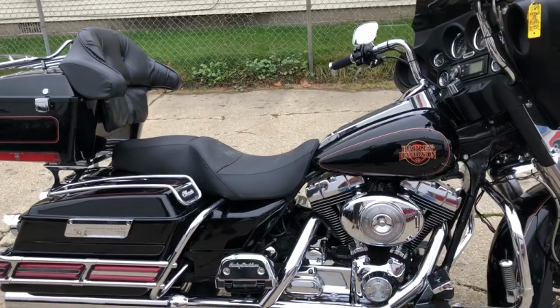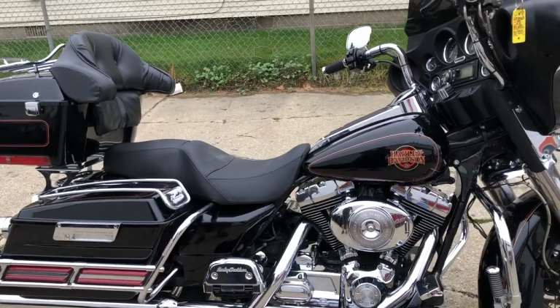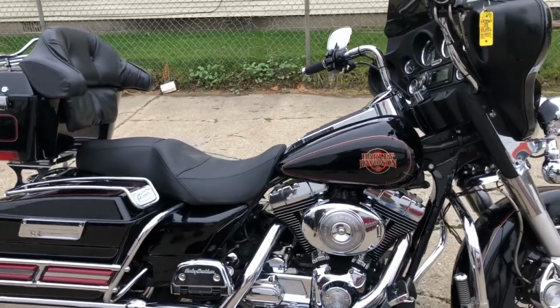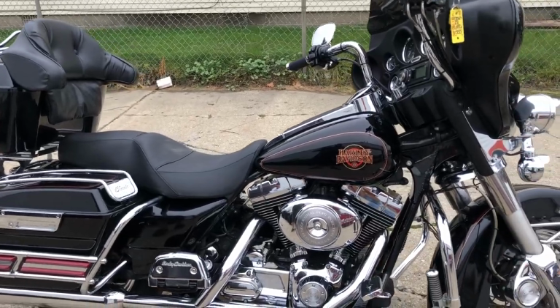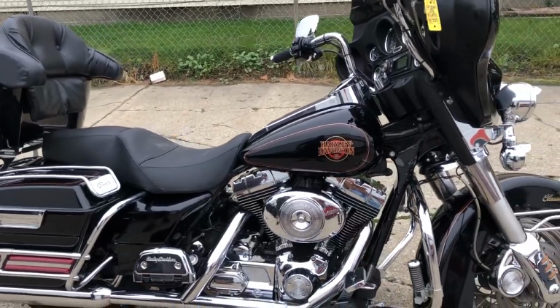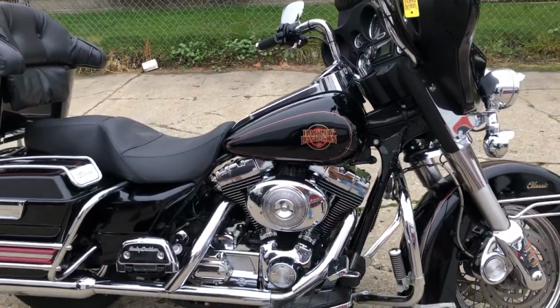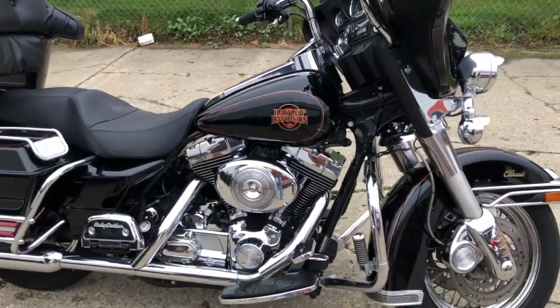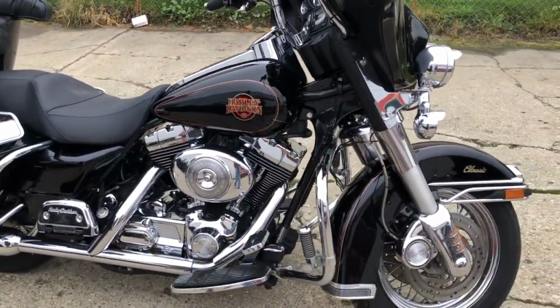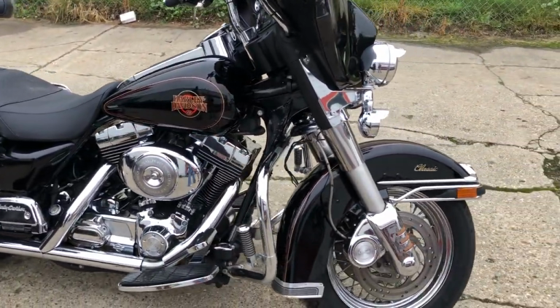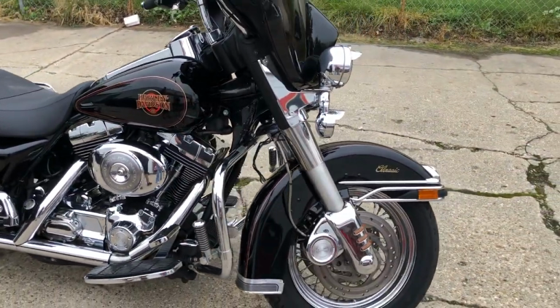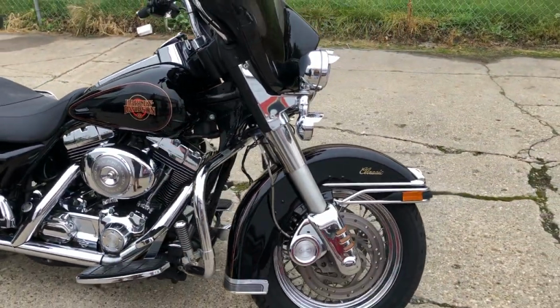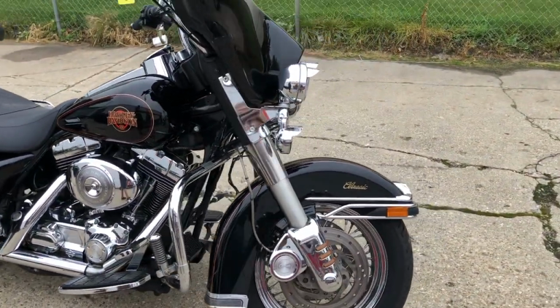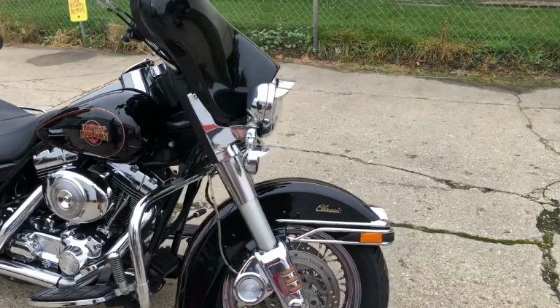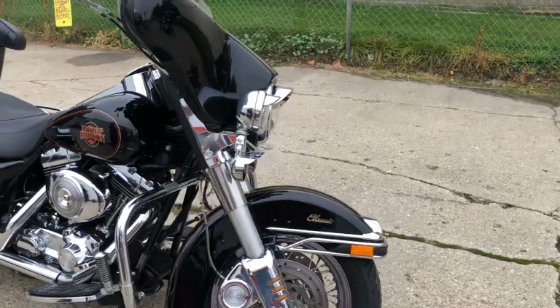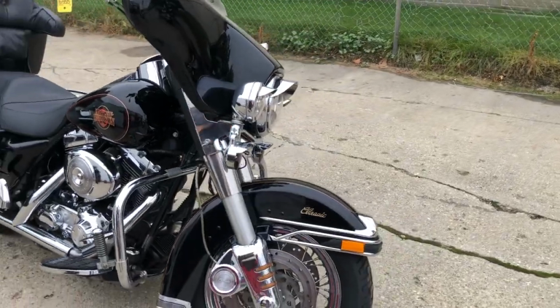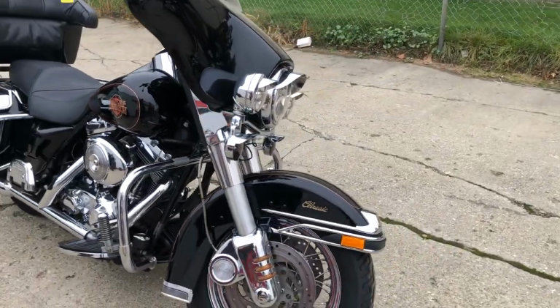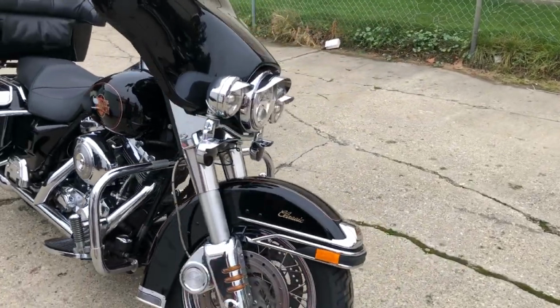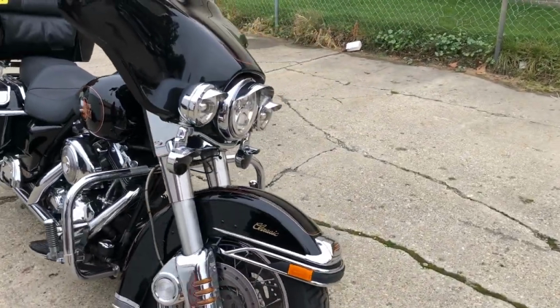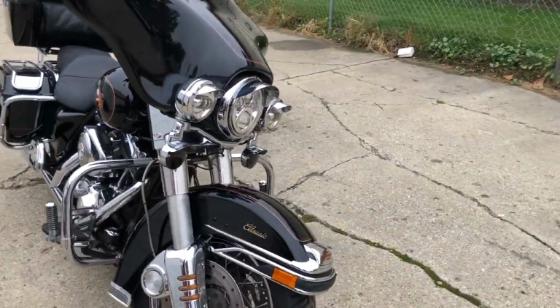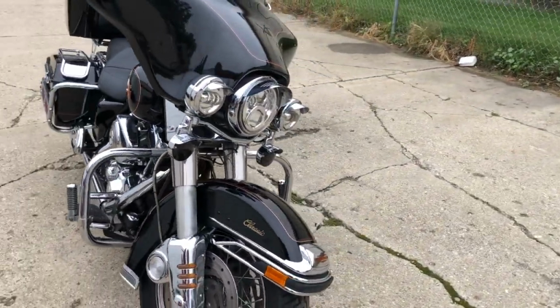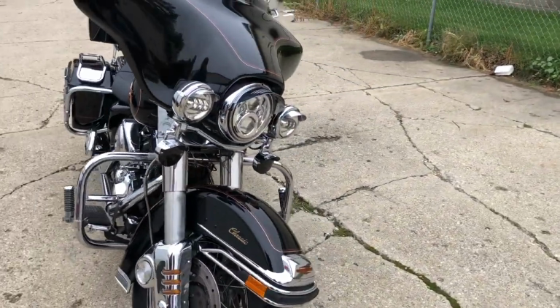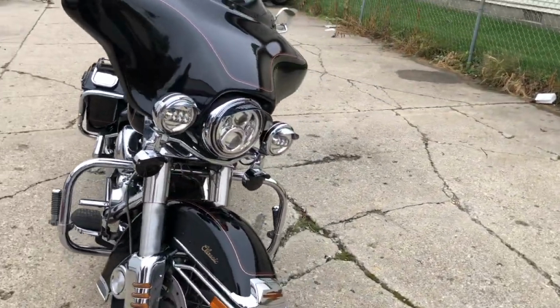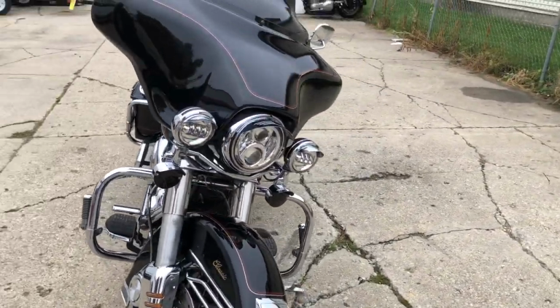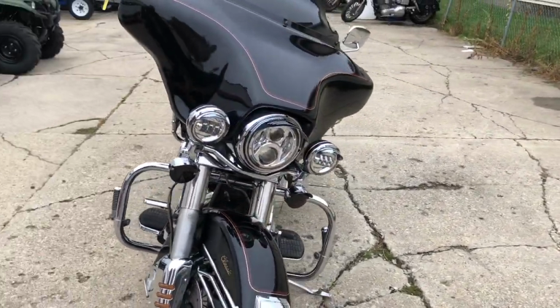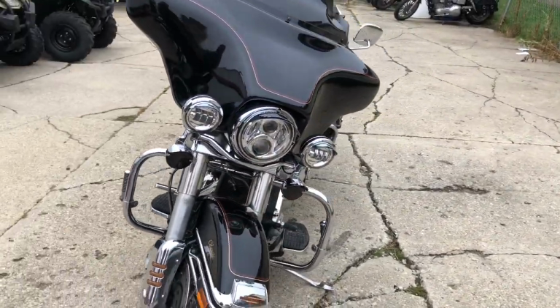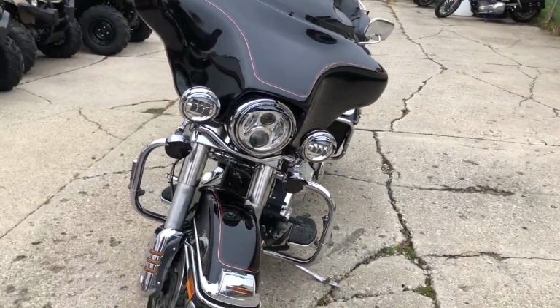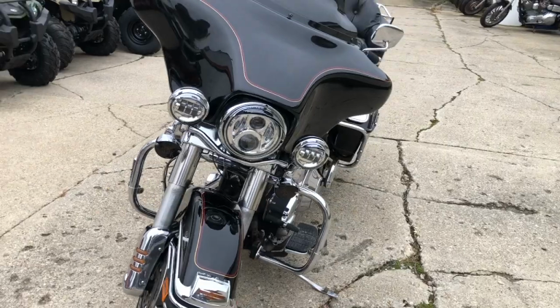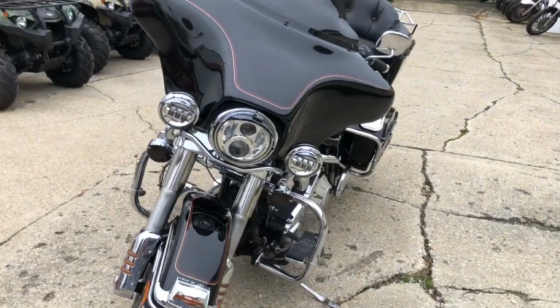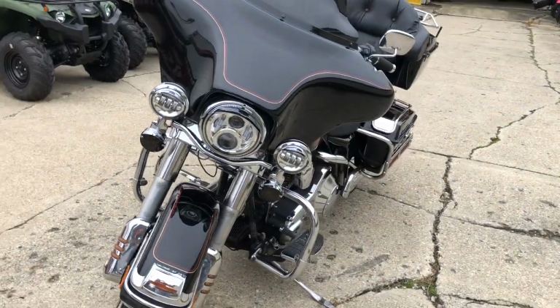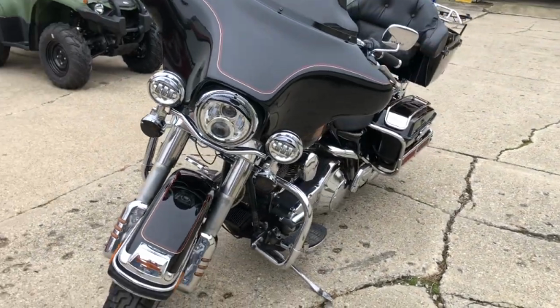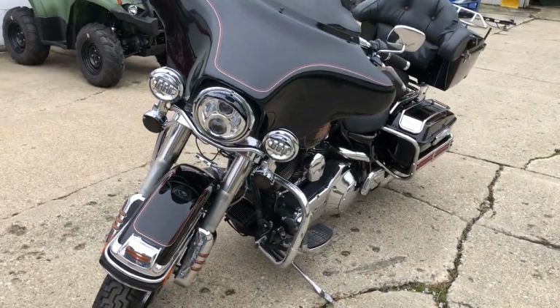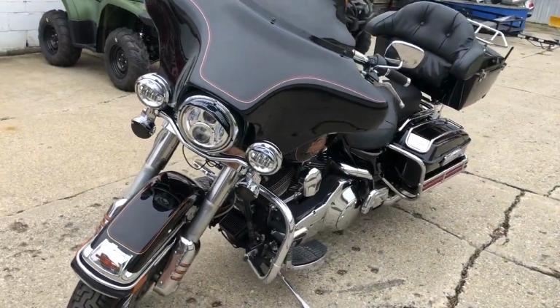Hey guys, ApprovalPowerSports.com here doing some videos on some stuff that just came into the showroom. Check this one out. It's a 2000 Fuel Injected Electroglide Classic. Super clean.